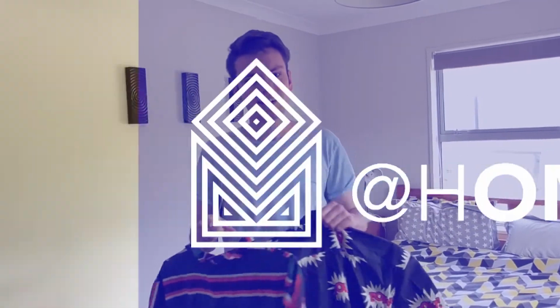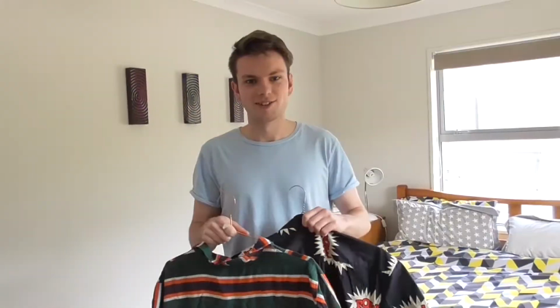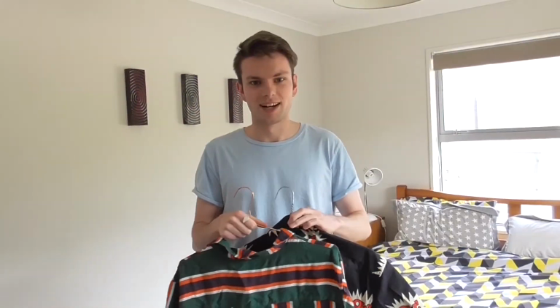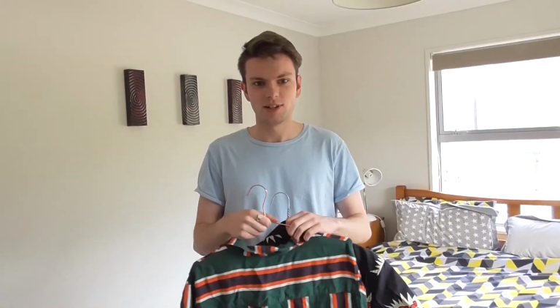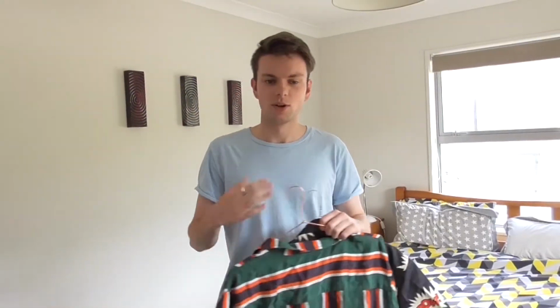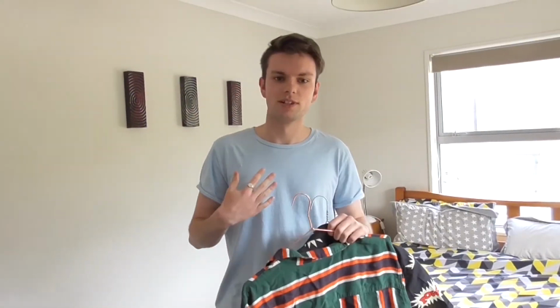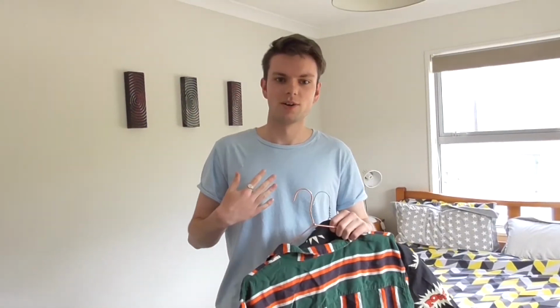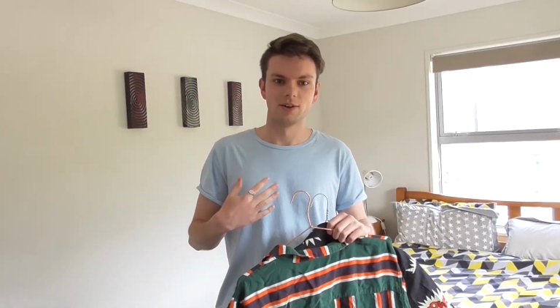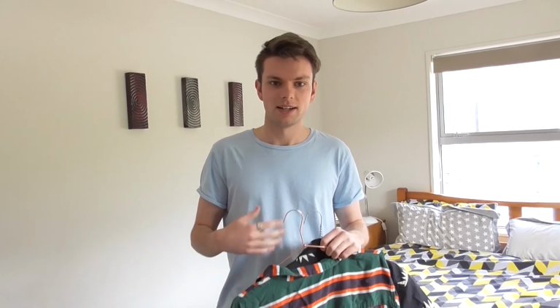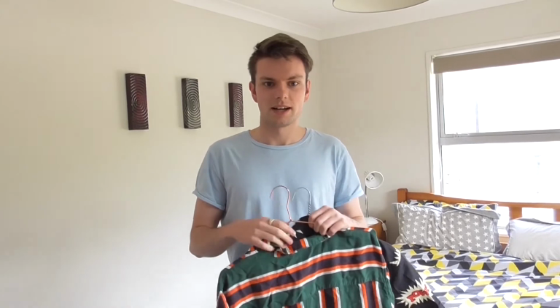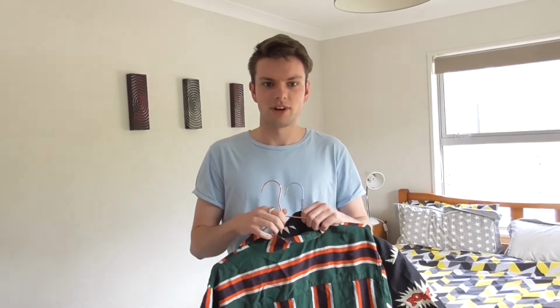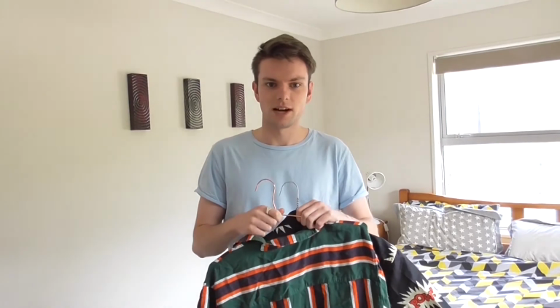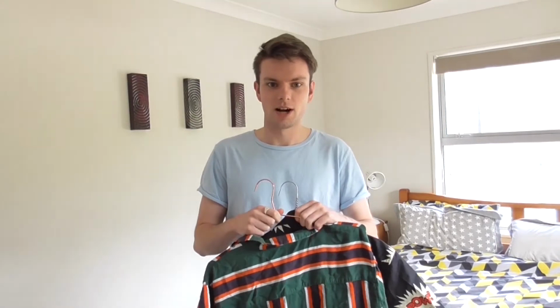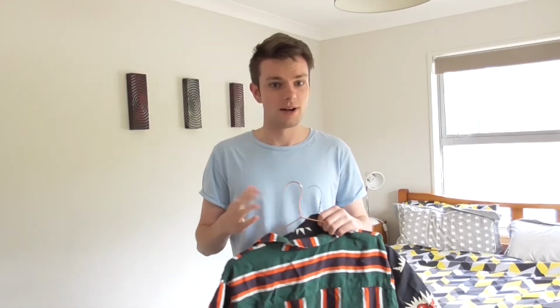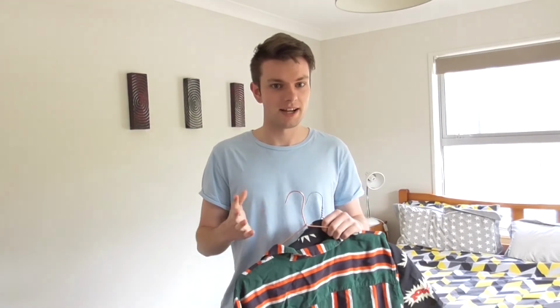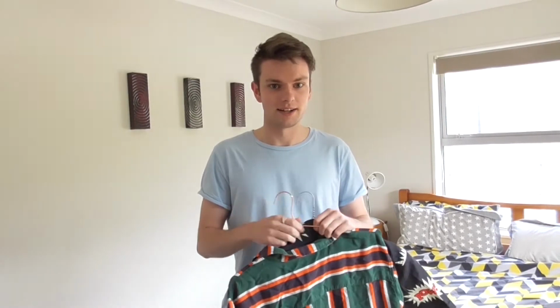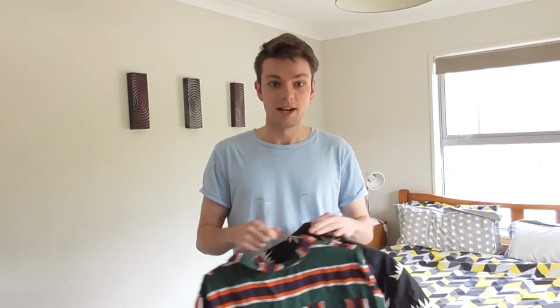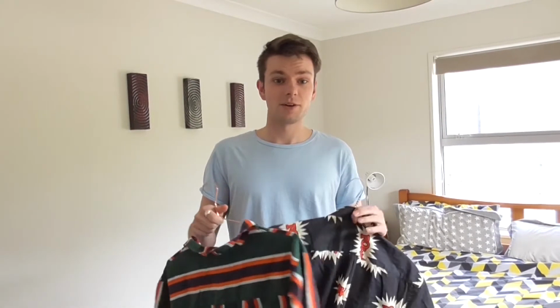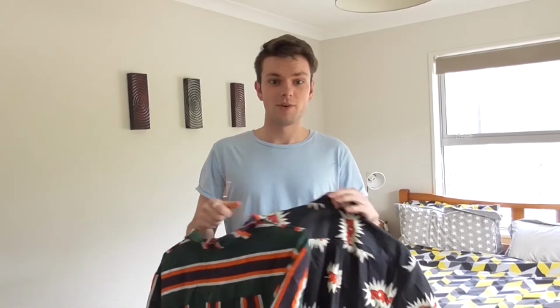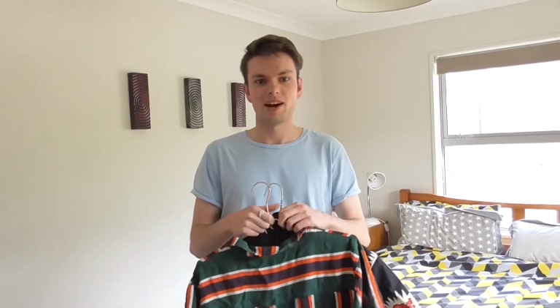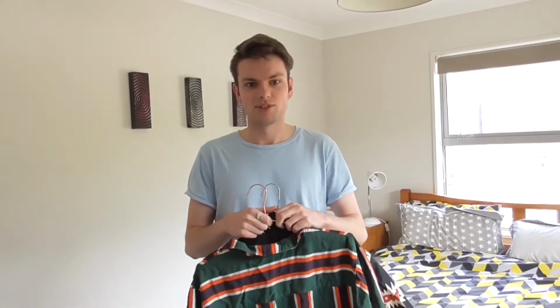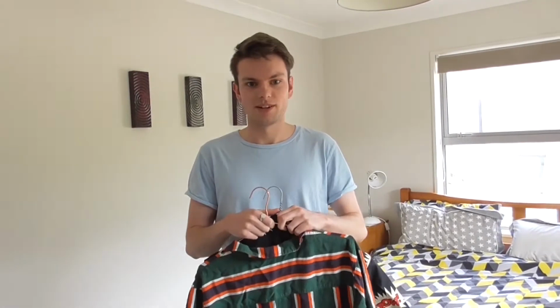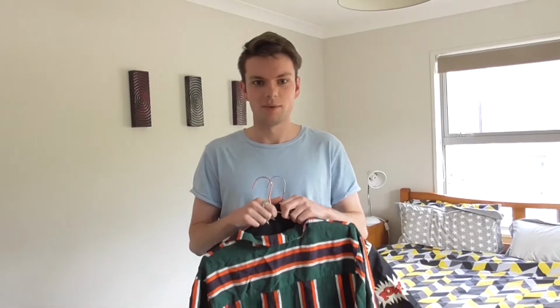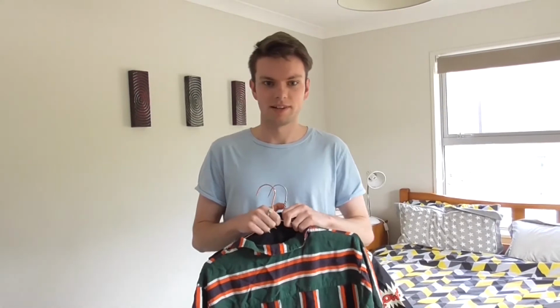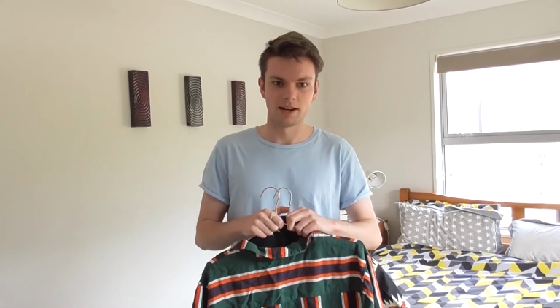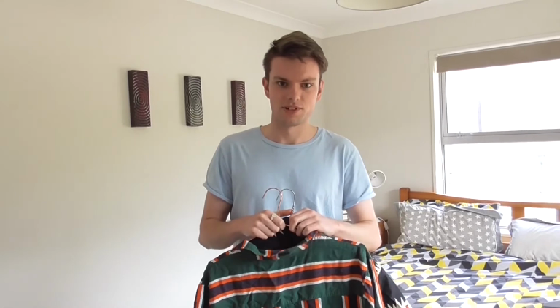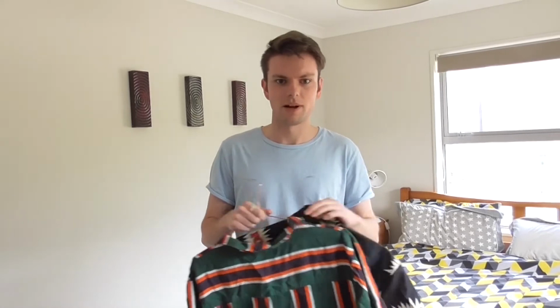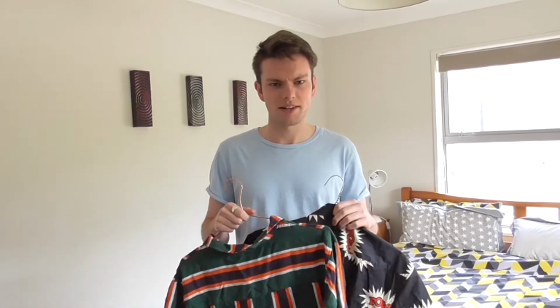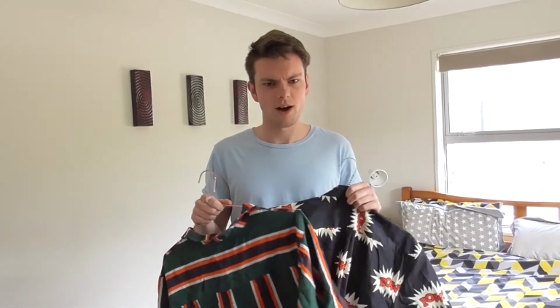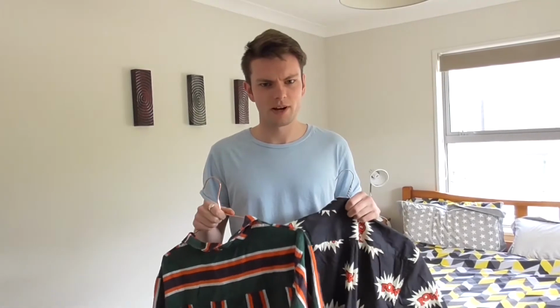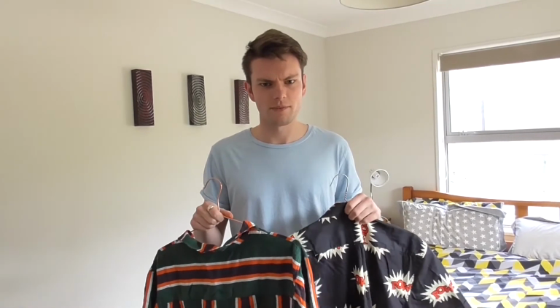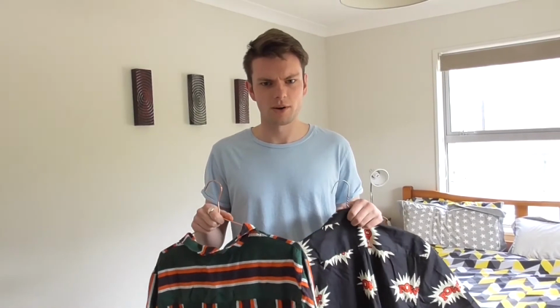Tēnā koutou kātou, ko Quinn toku ingoa, kei te whare taoka ahau e mahi ana. Kia ora everyone, my name is Quinn. I work at the Otago Museum, but right now I'm working from home.